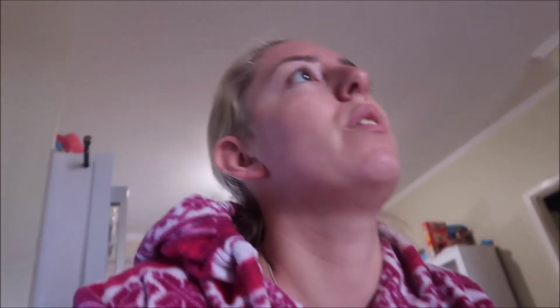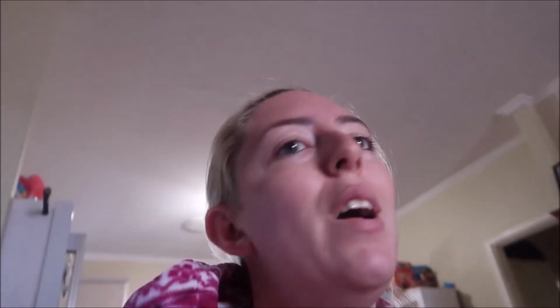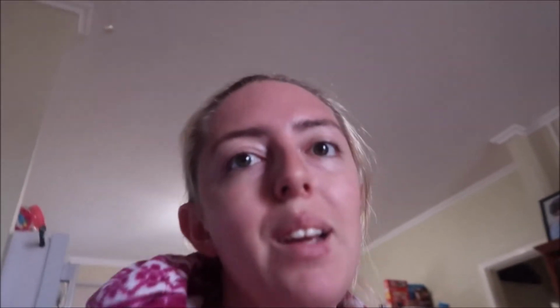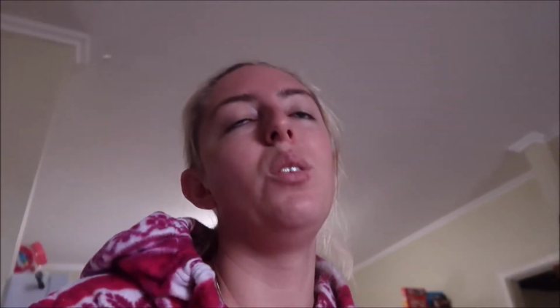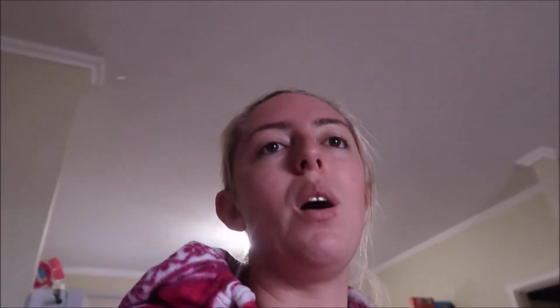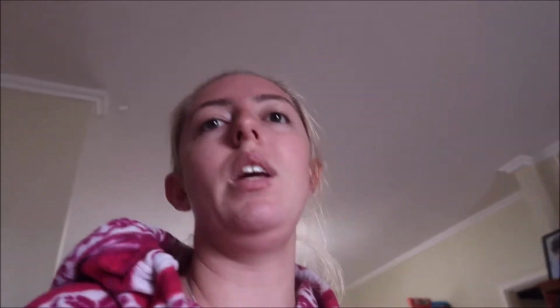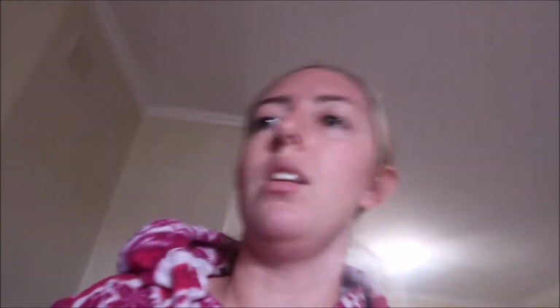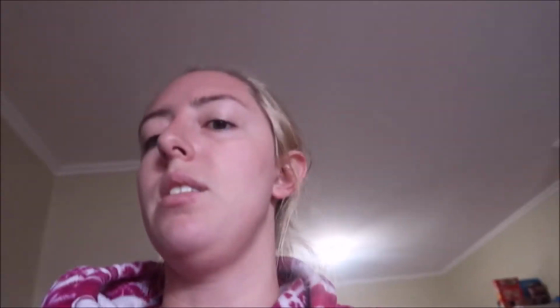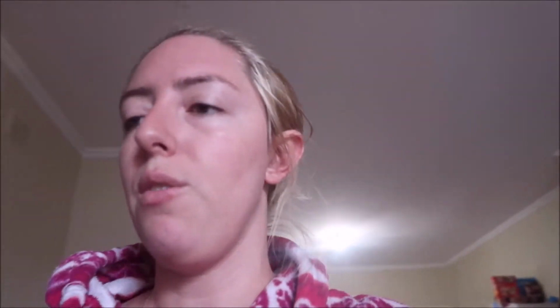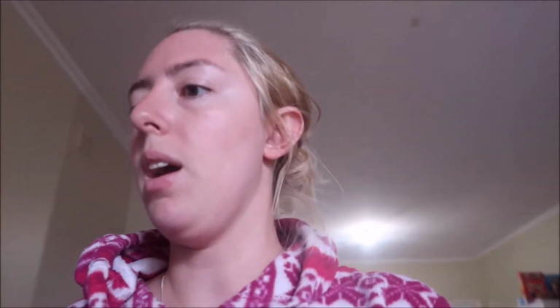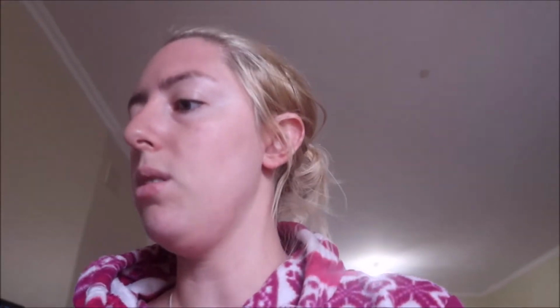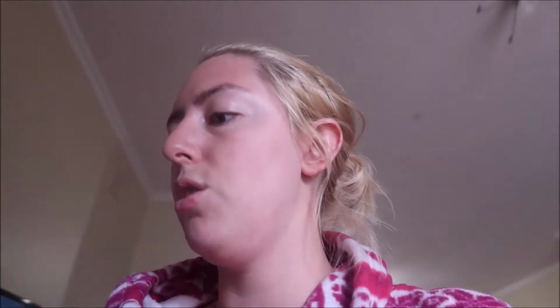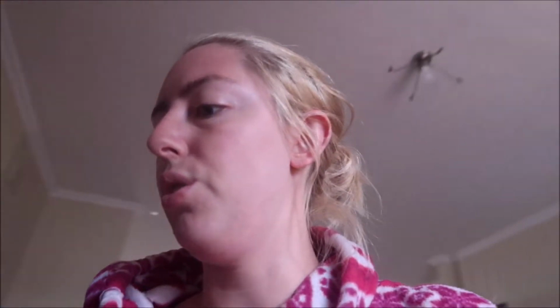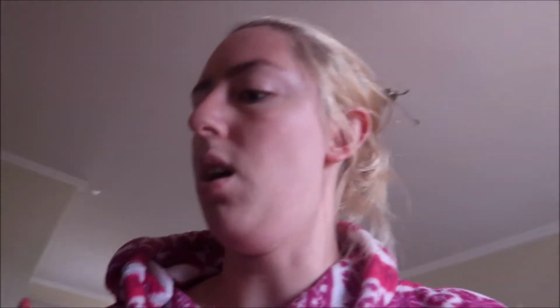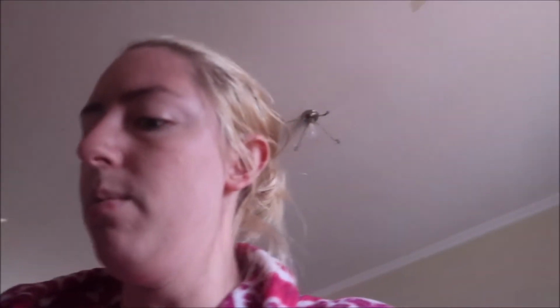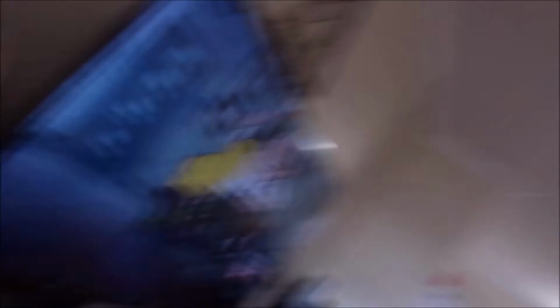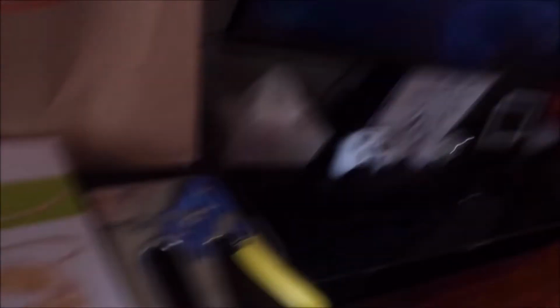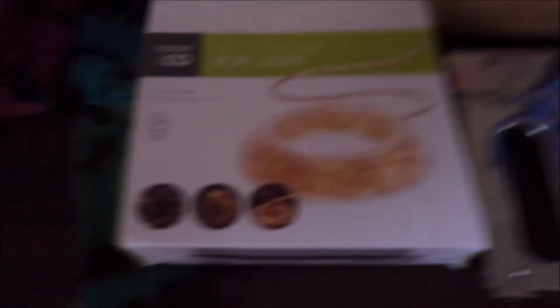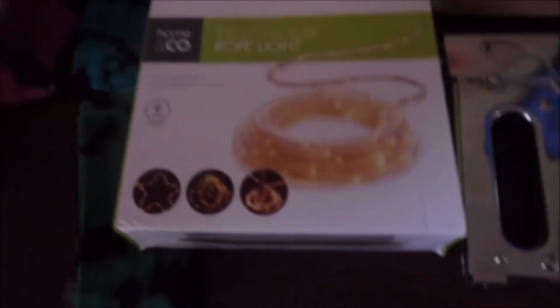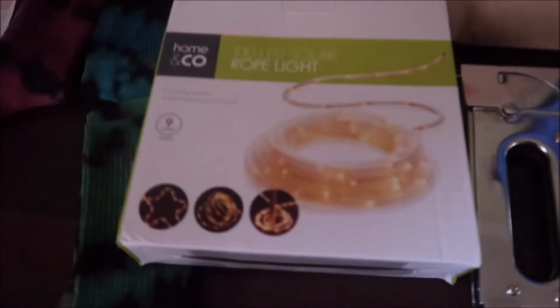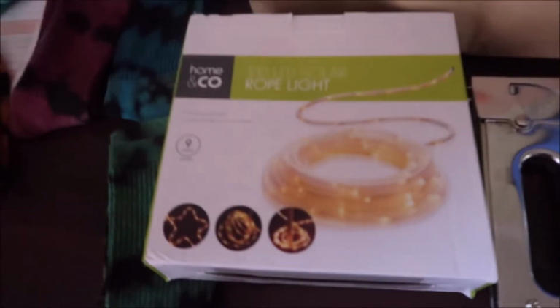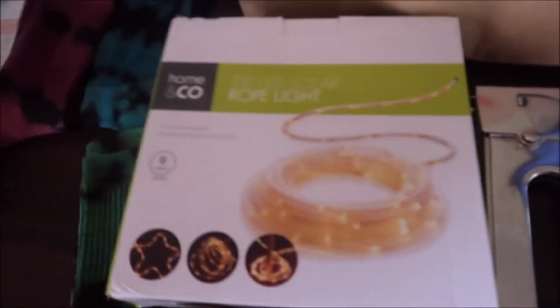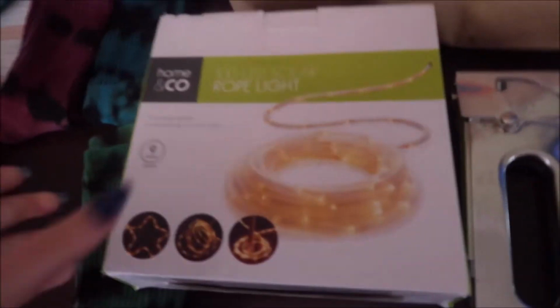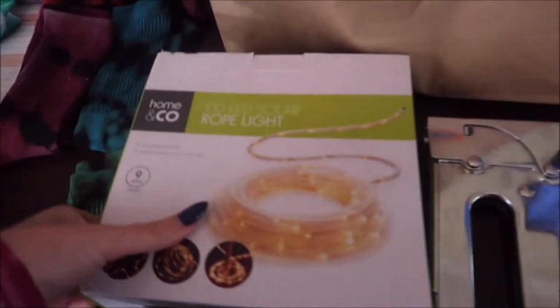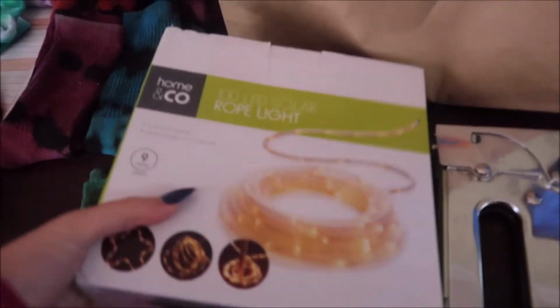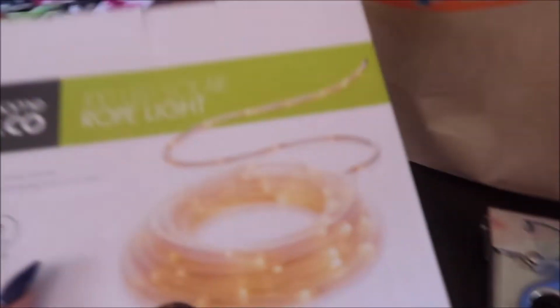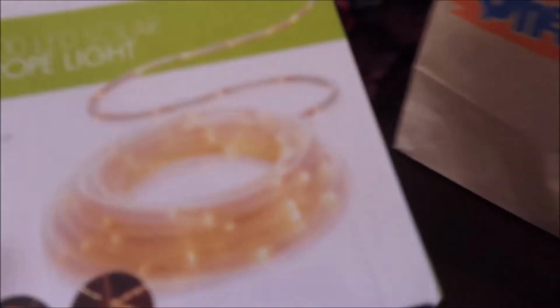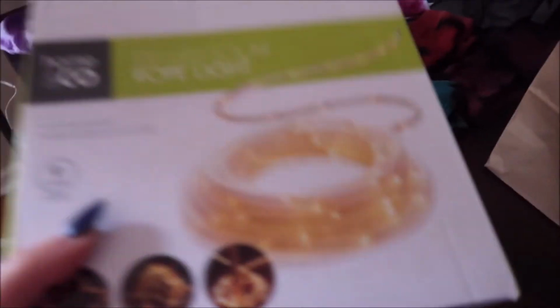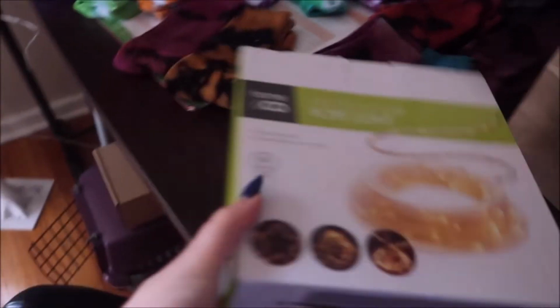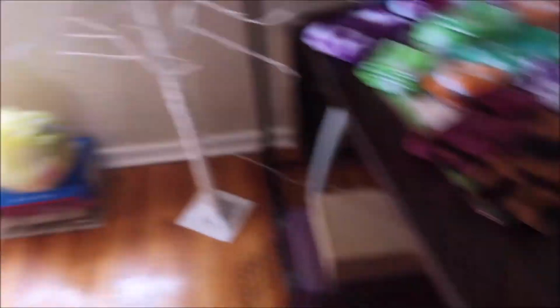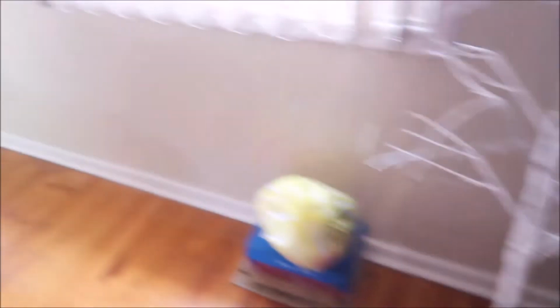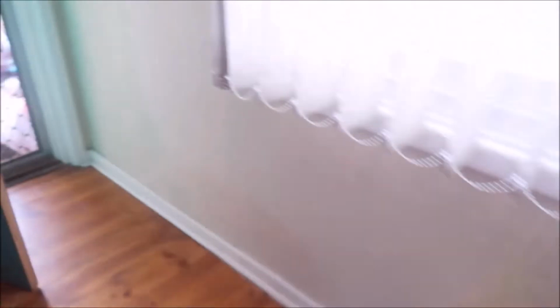Finally we're going to put up the lights that I got from Kmart. We've got these solar lights.